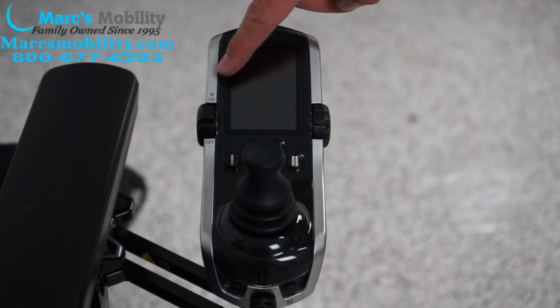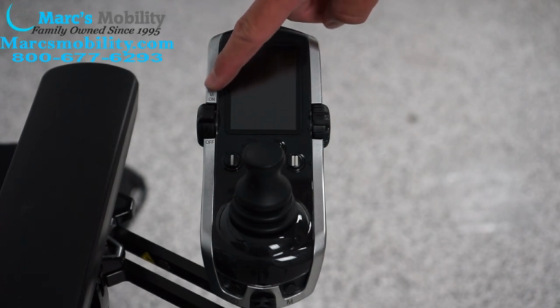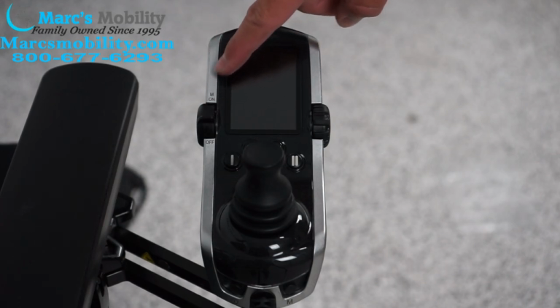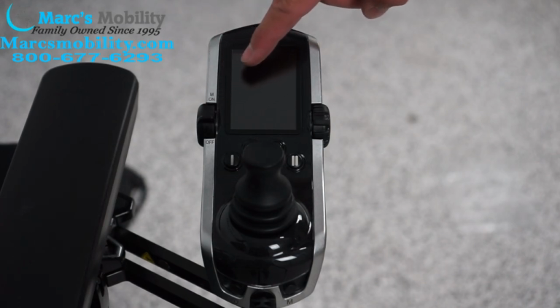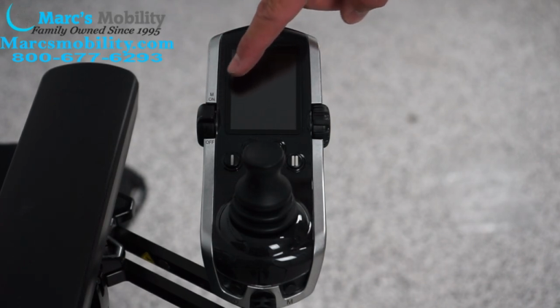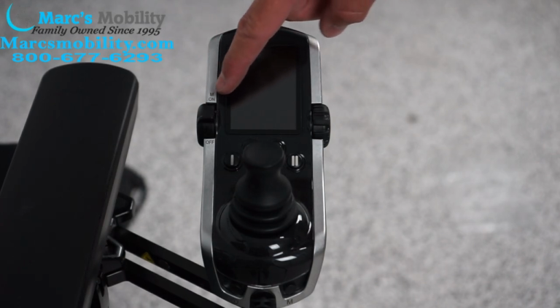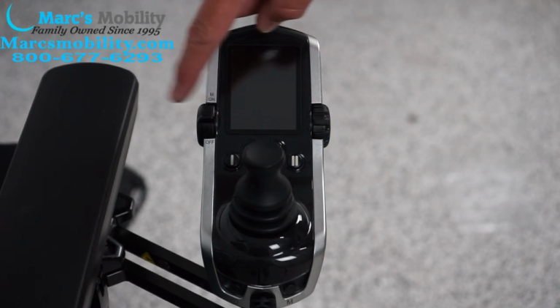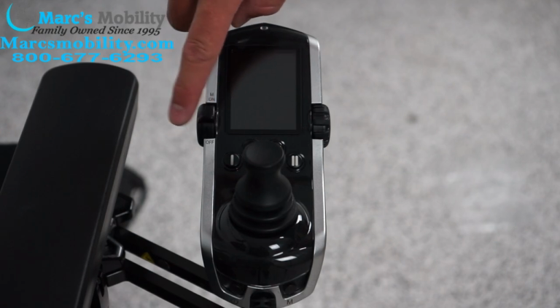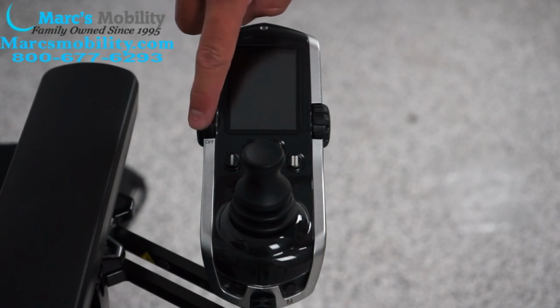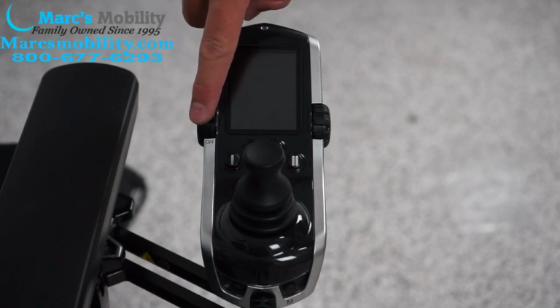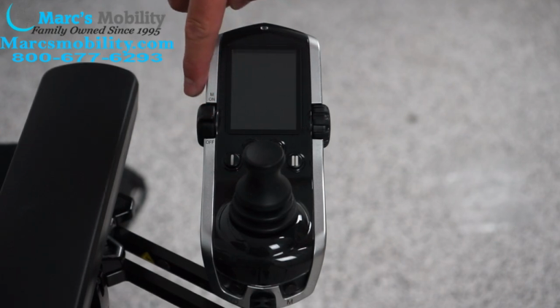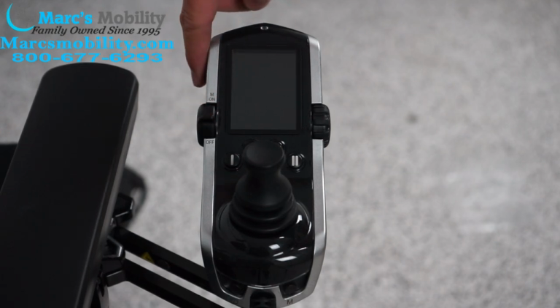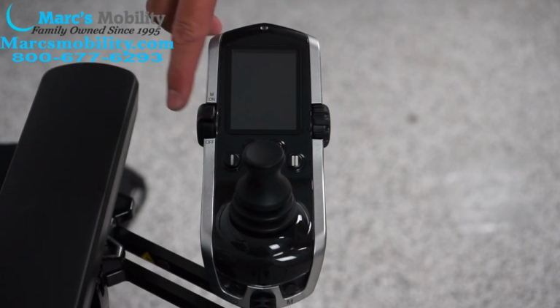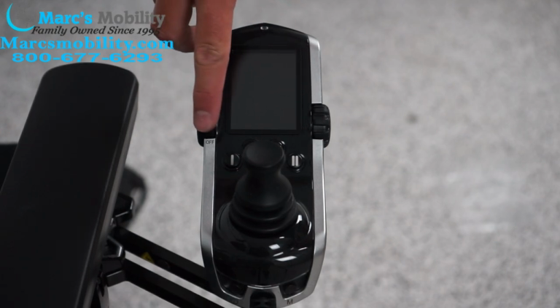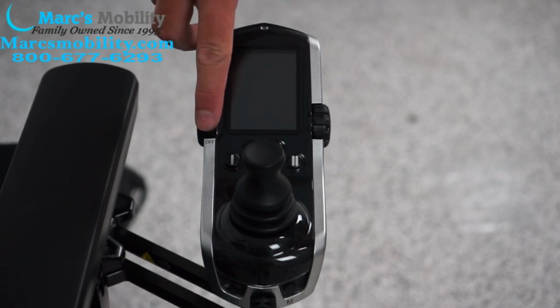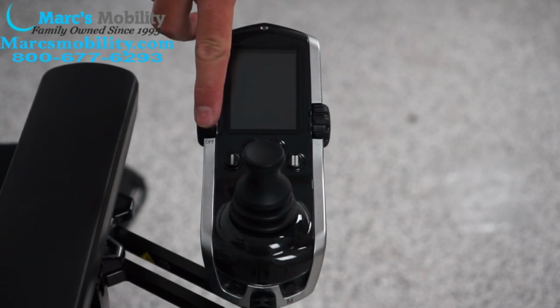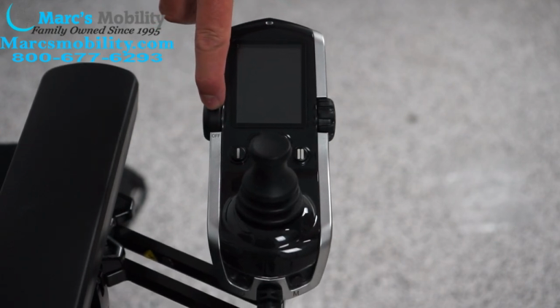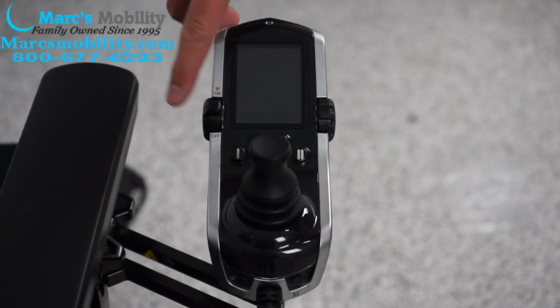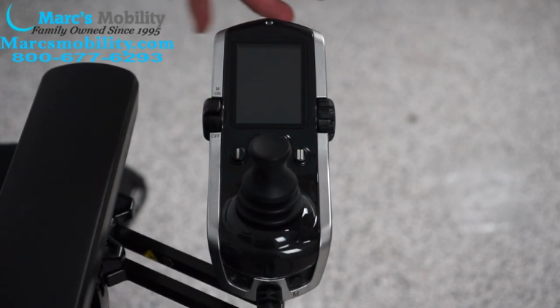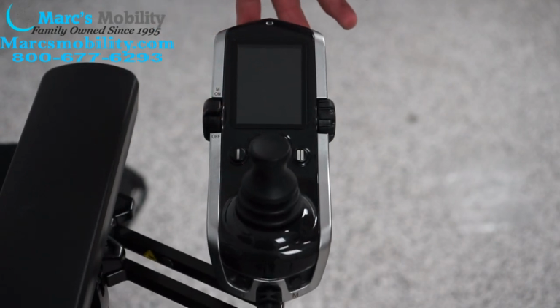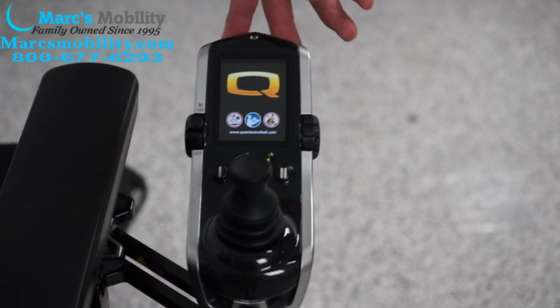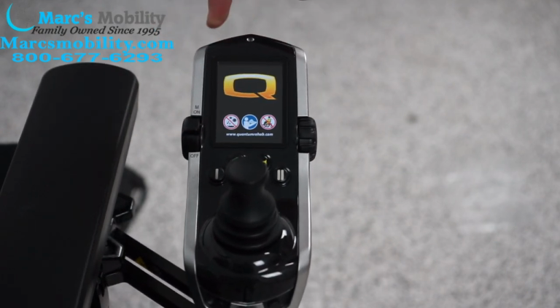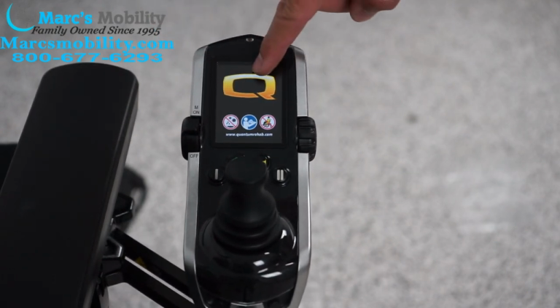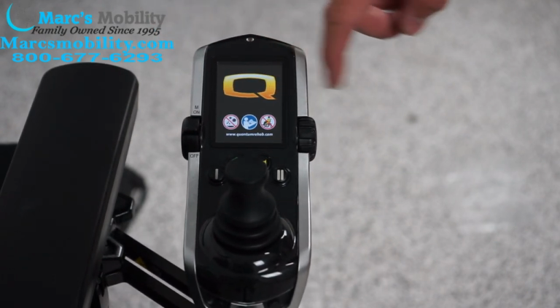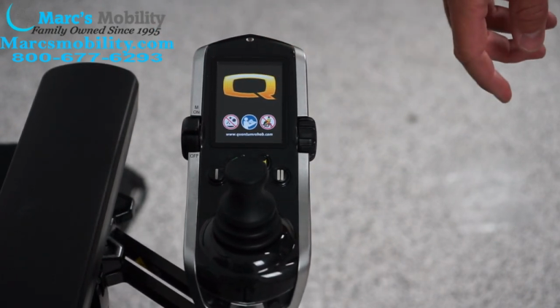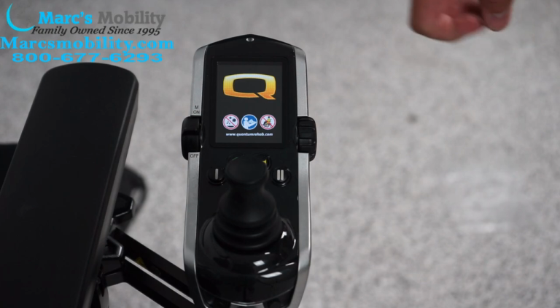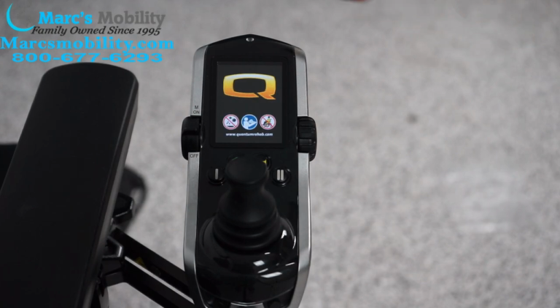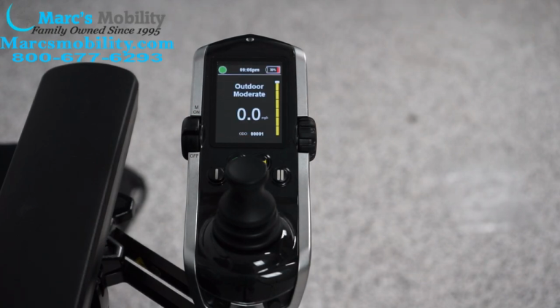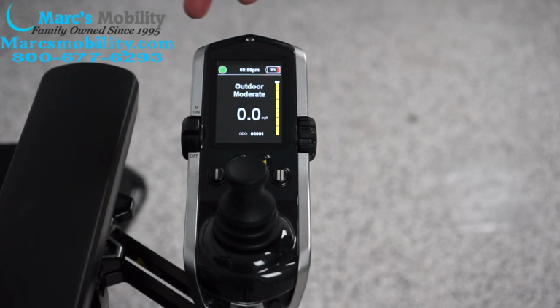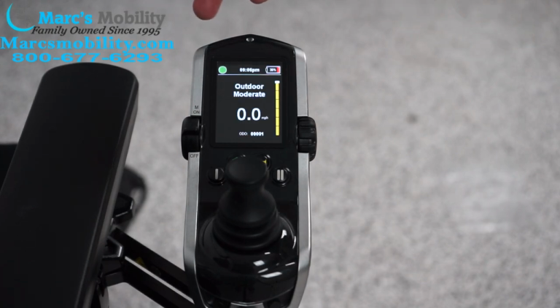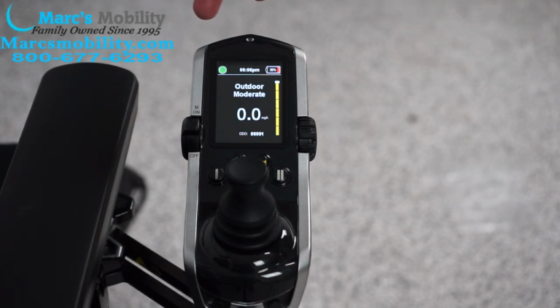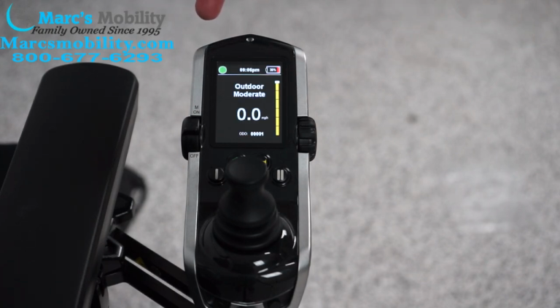To turn the power chair on, you have a lever on your left-hand side. You're going to push that lever forward. You will see a Q come on the screen and then you will see the display.